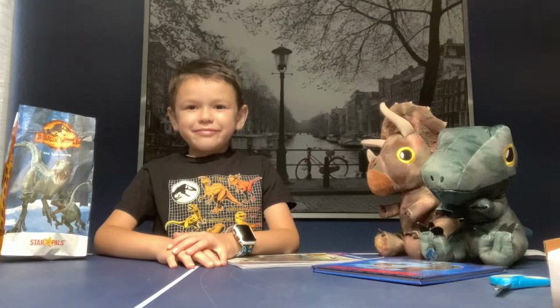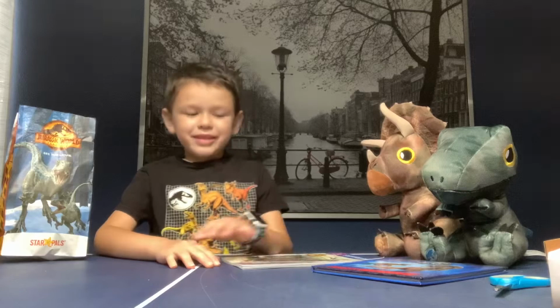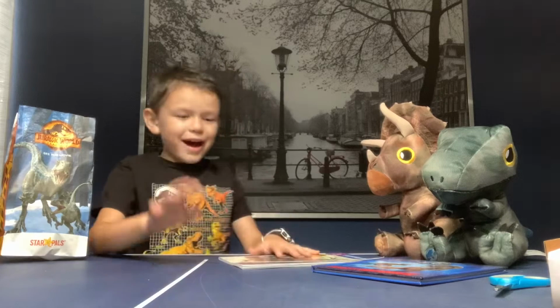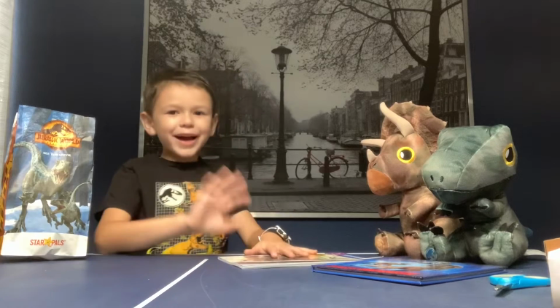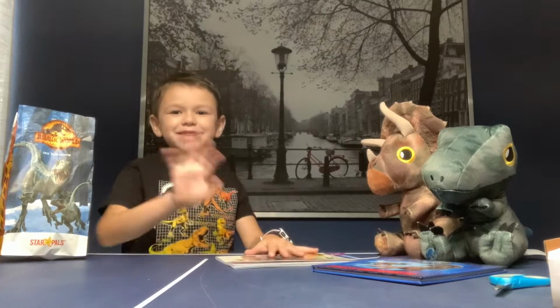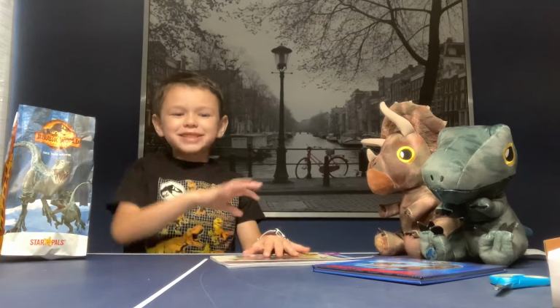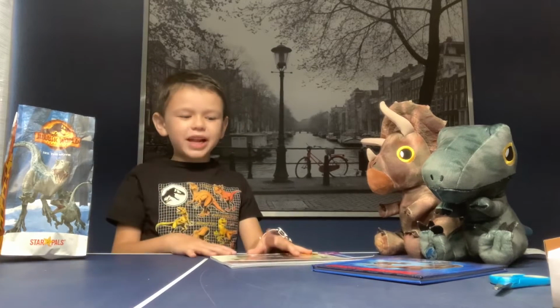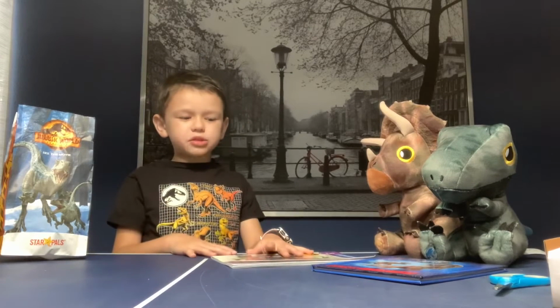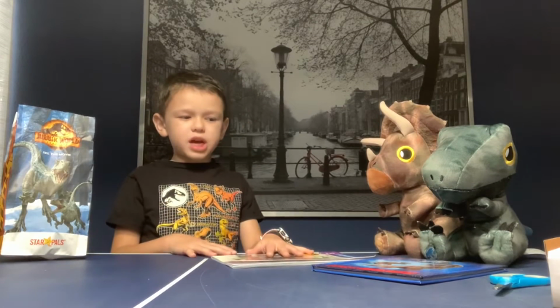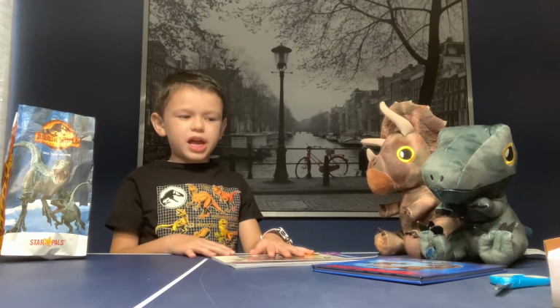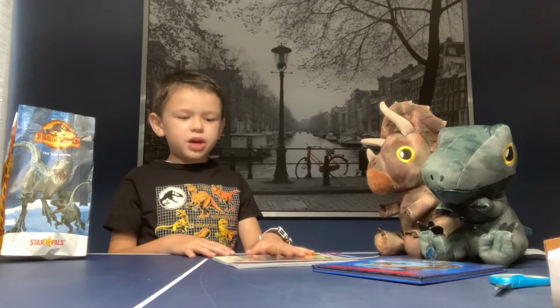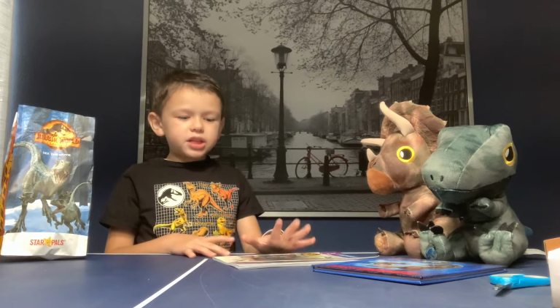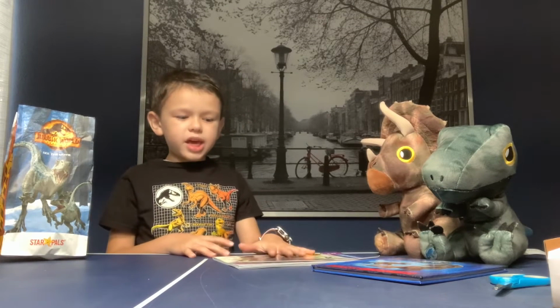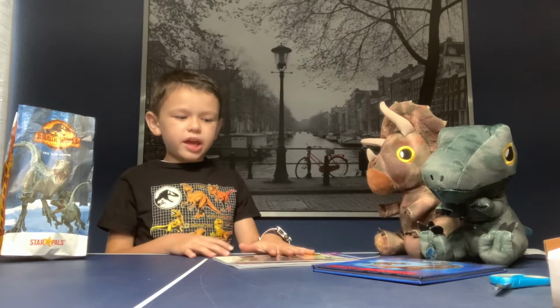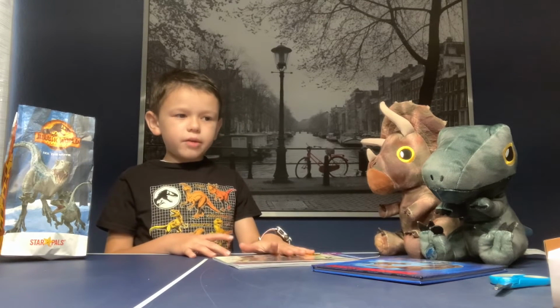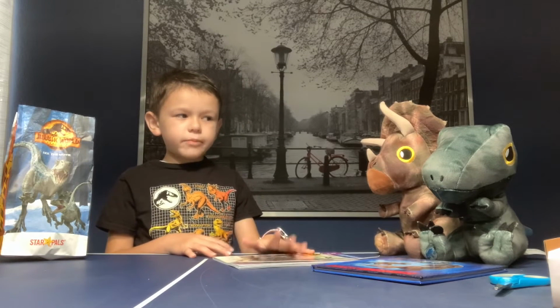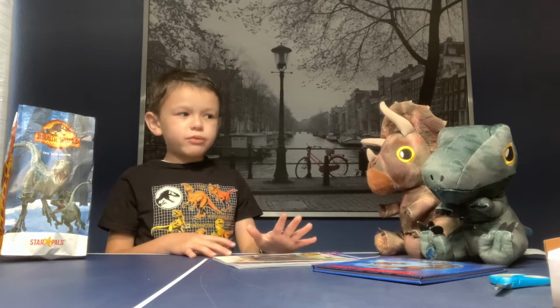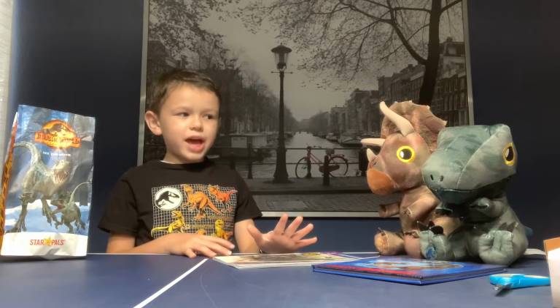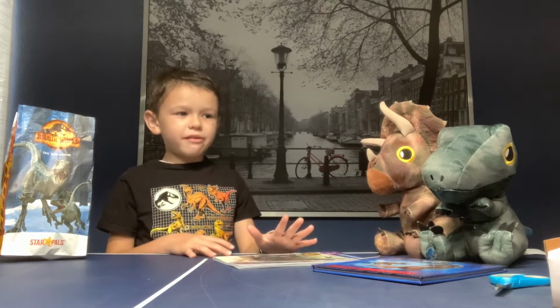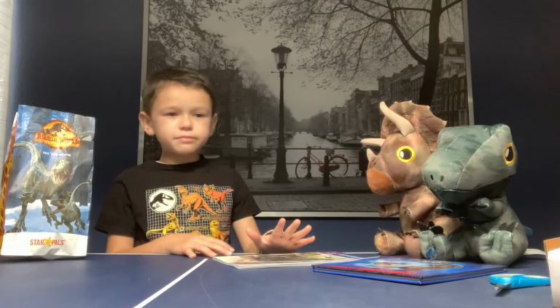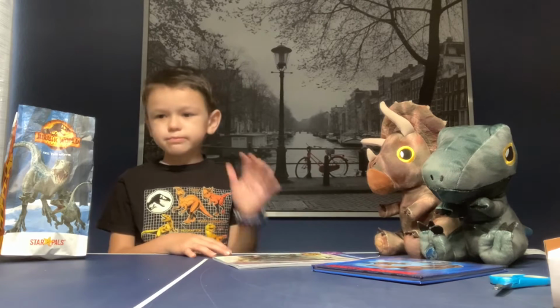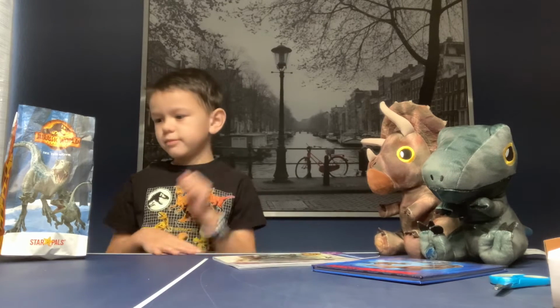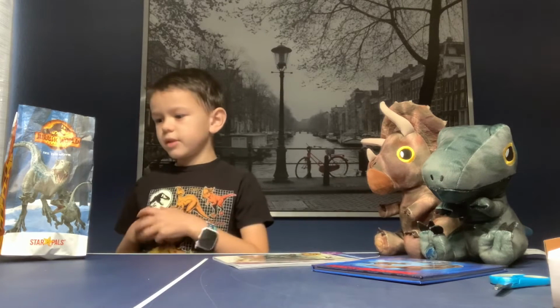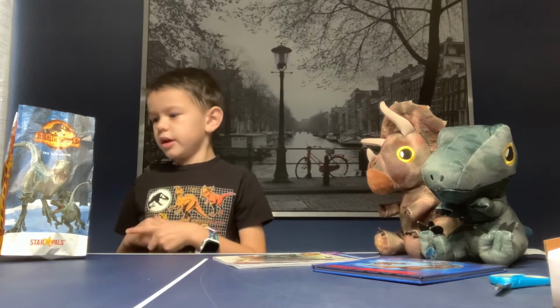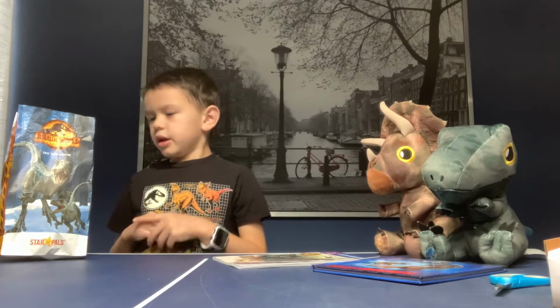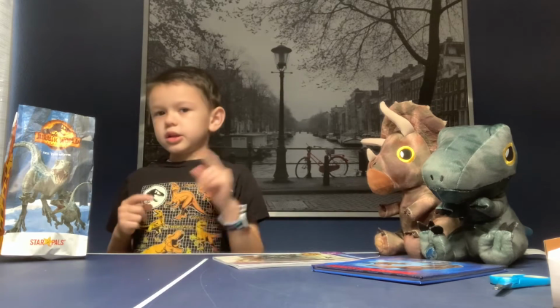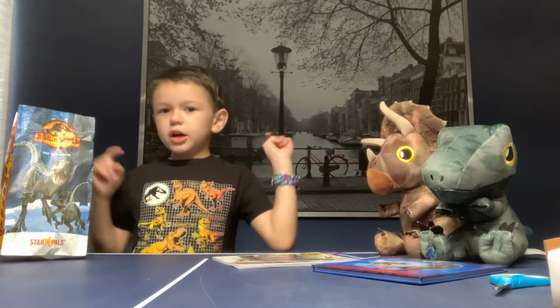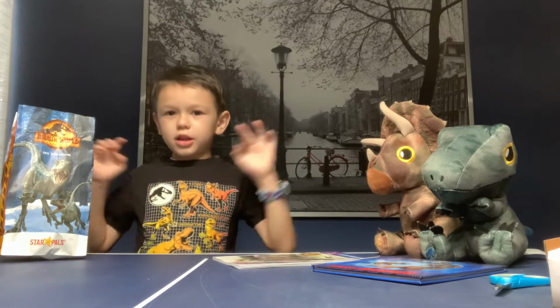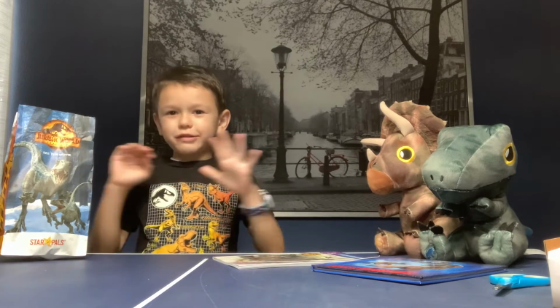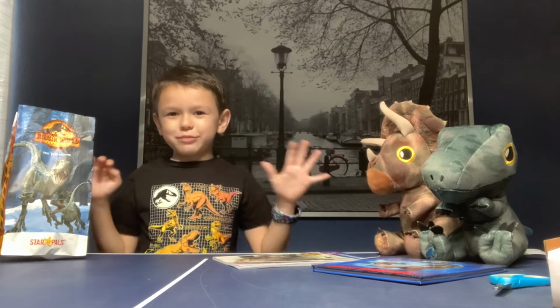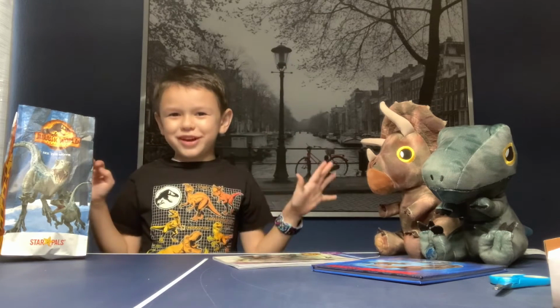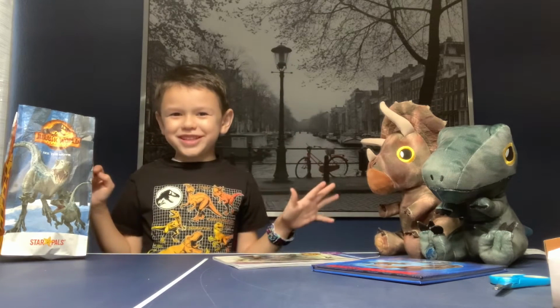Hi, this is Dinosaur Time. Today we have a lot of surprises.